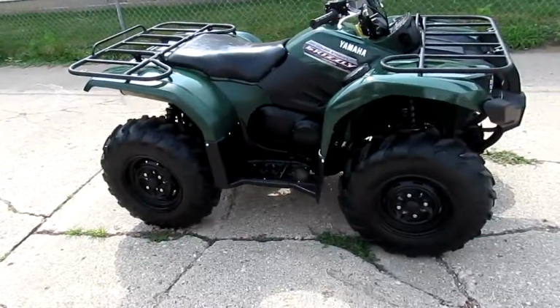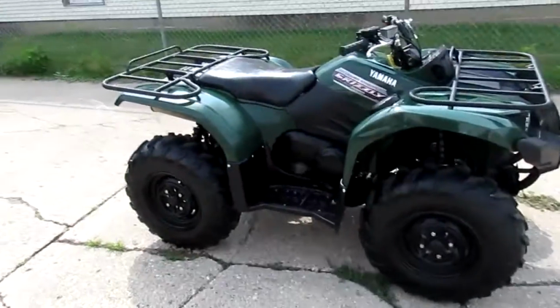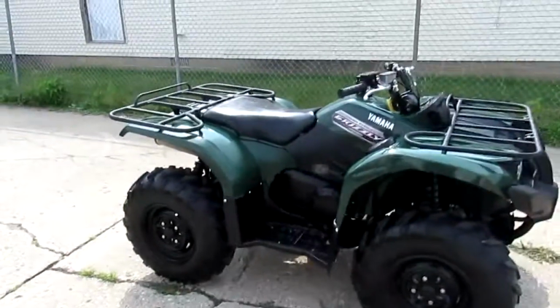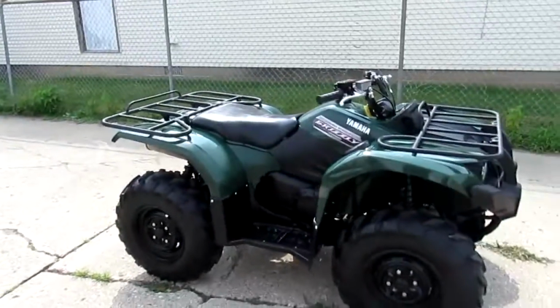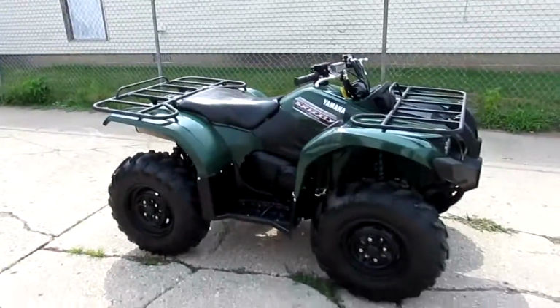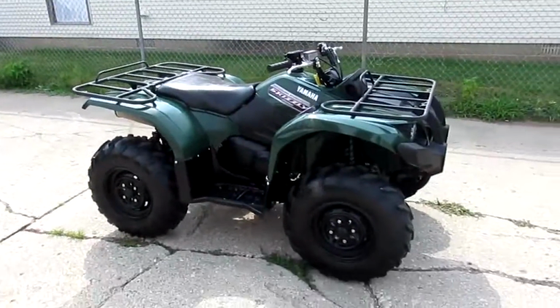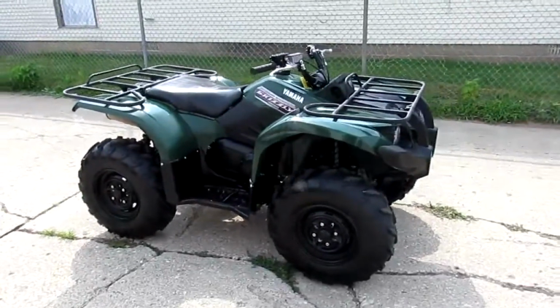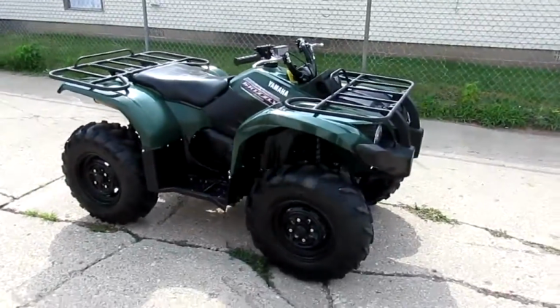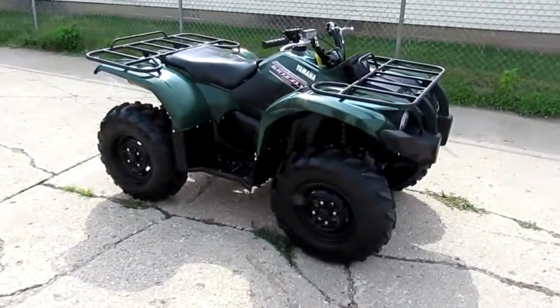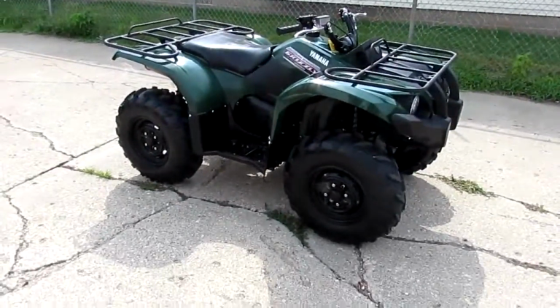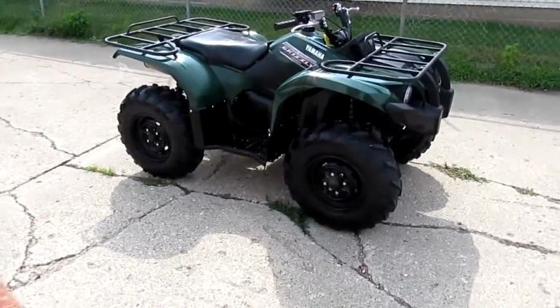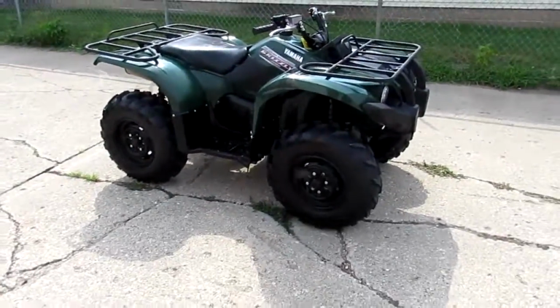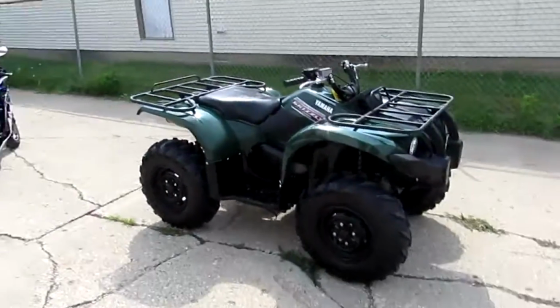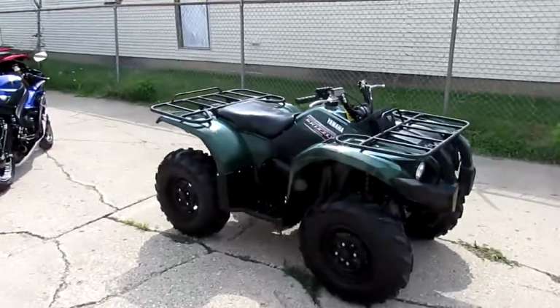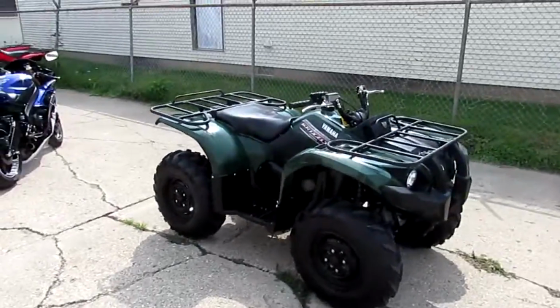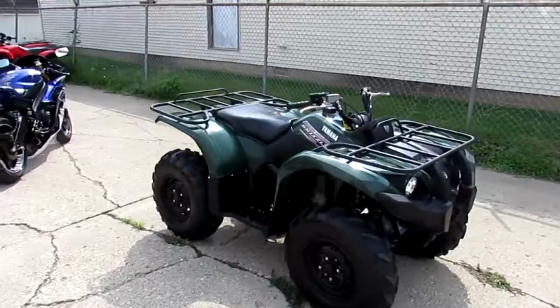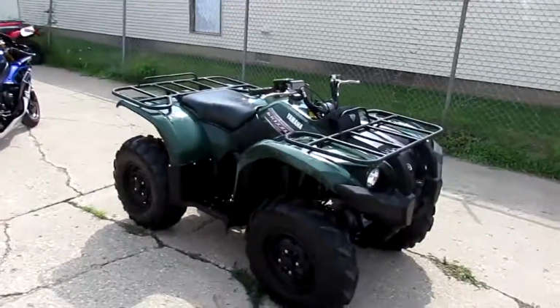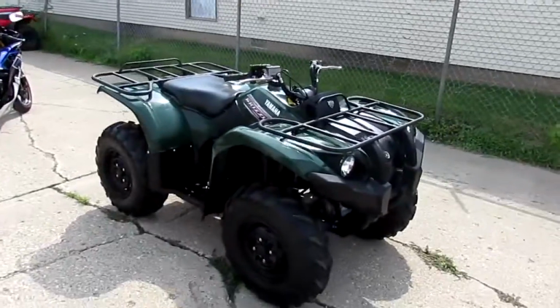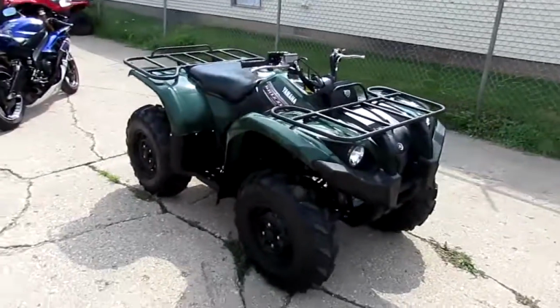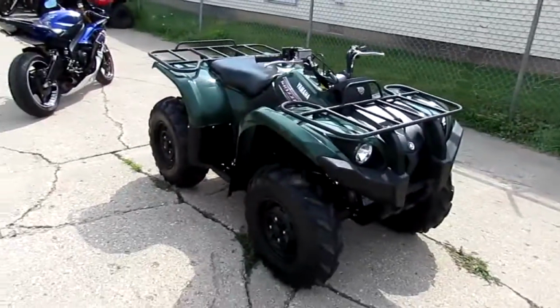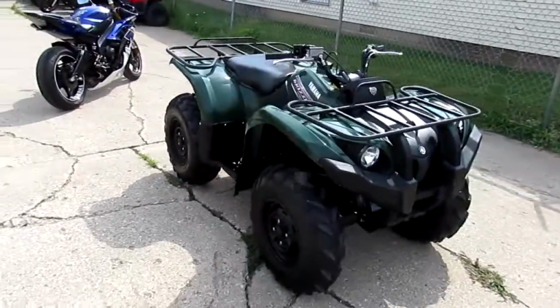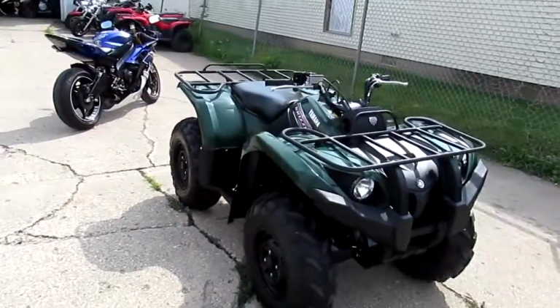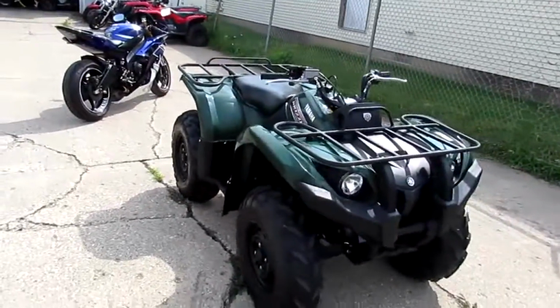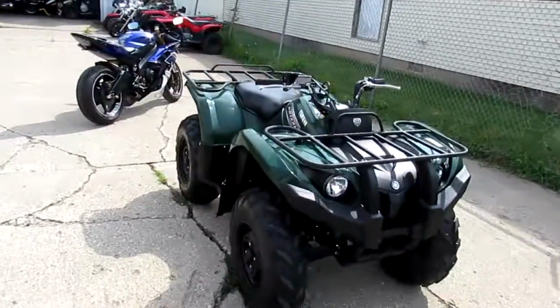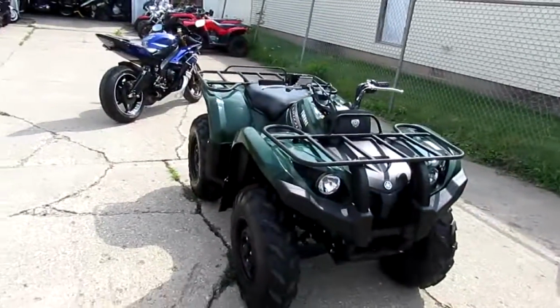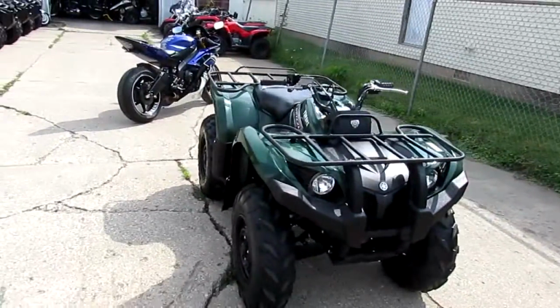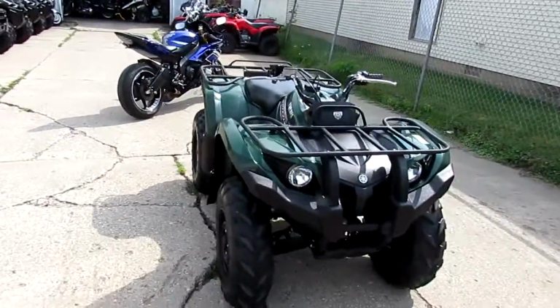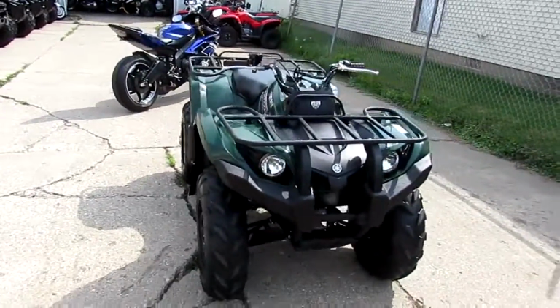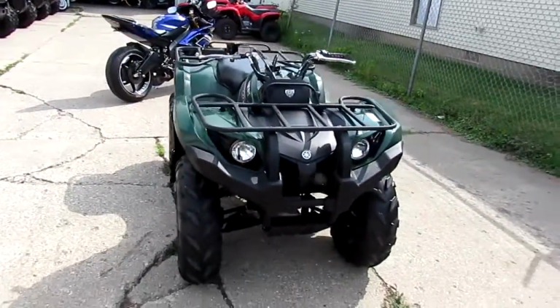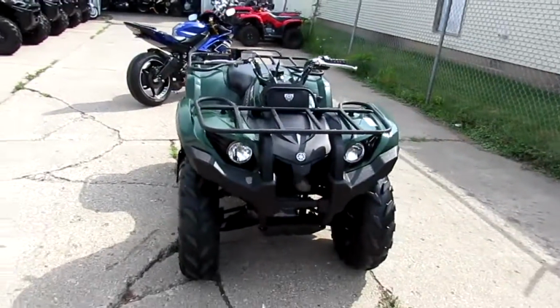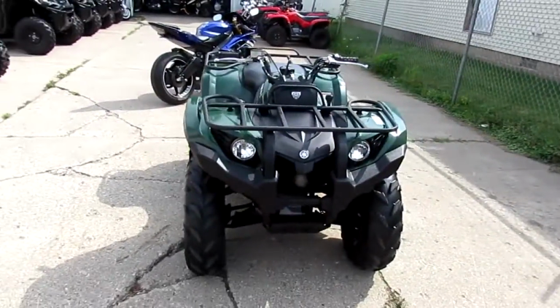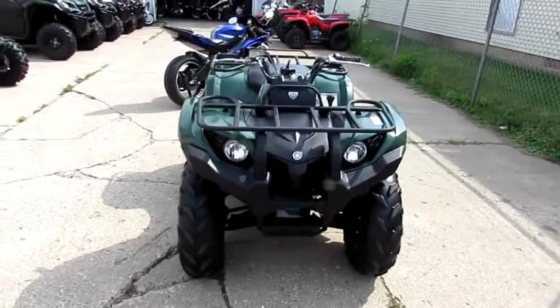Anybody looking for a nice utility quad? We got them here at Approval Powersports. We got over 400 units on our showroom floor and guaranteed financing.